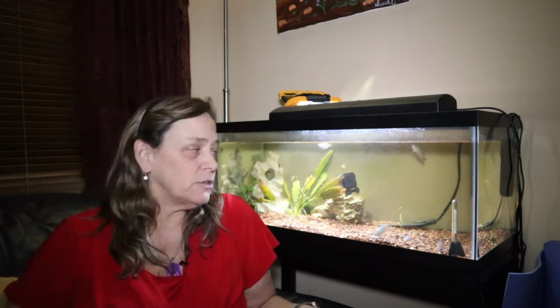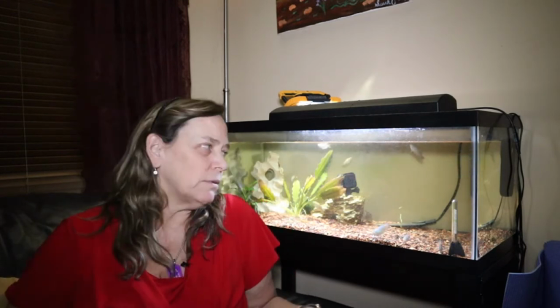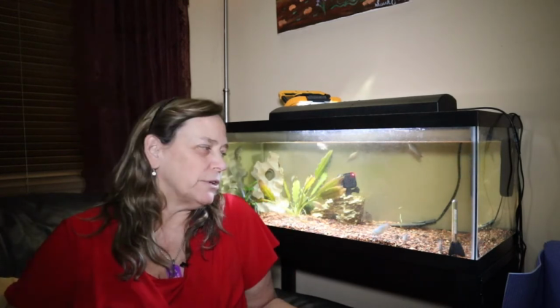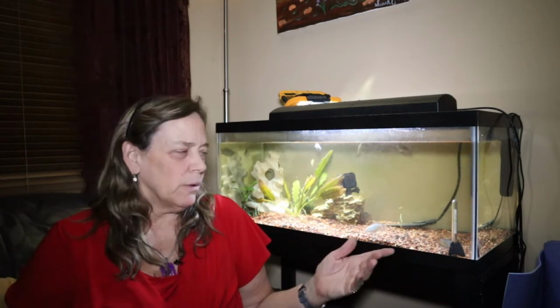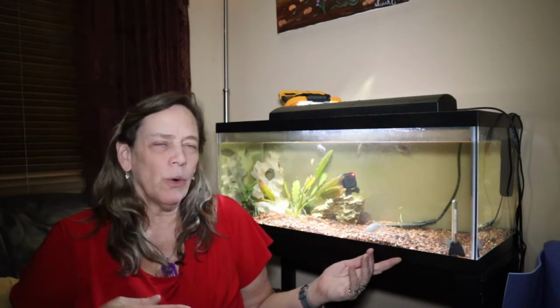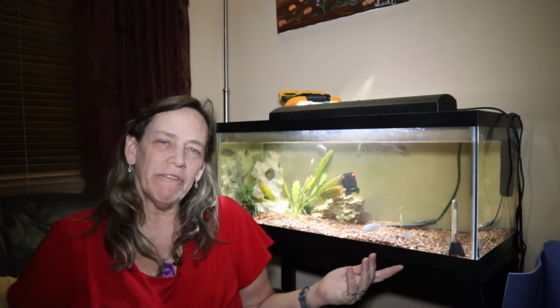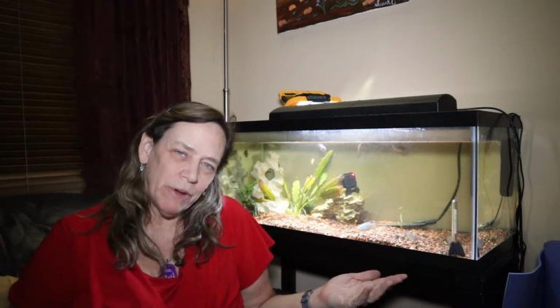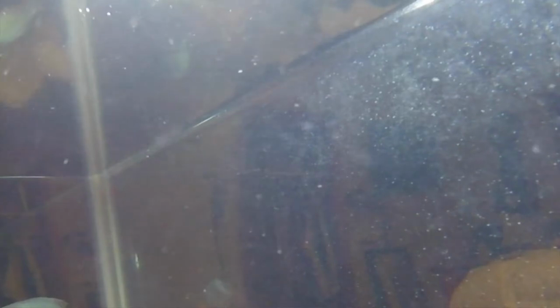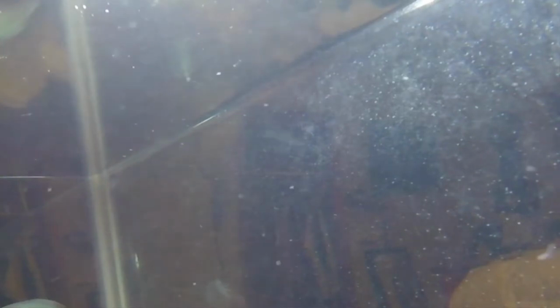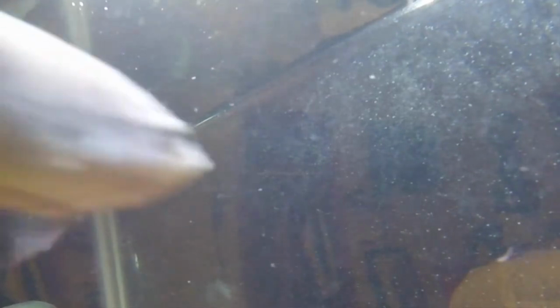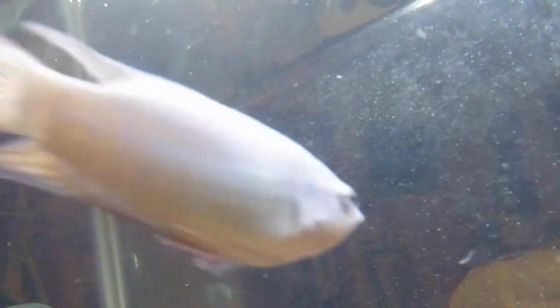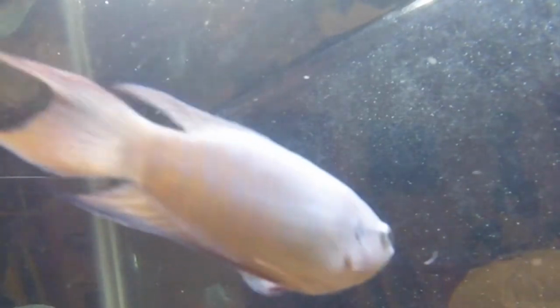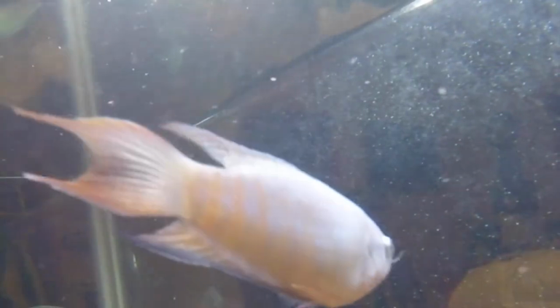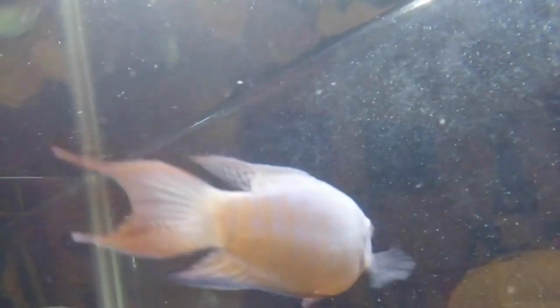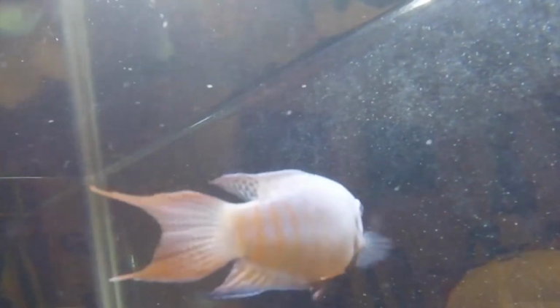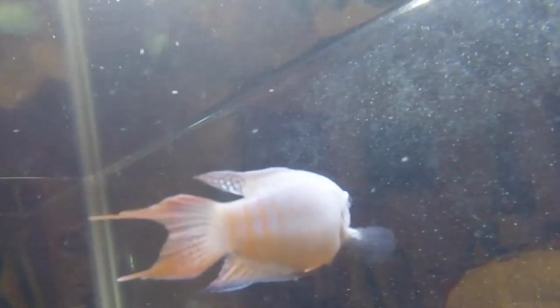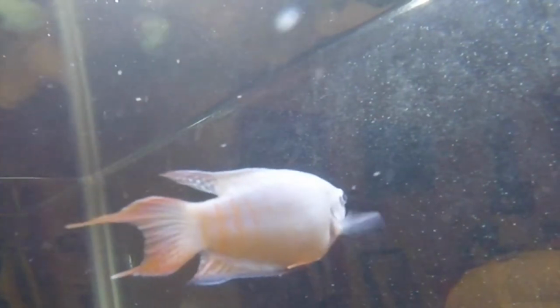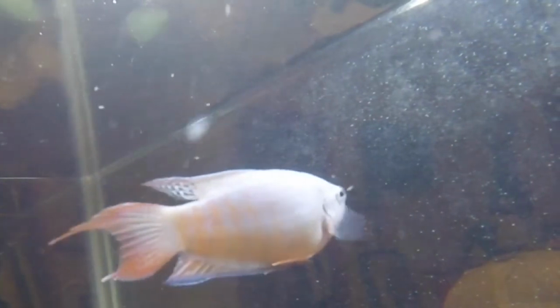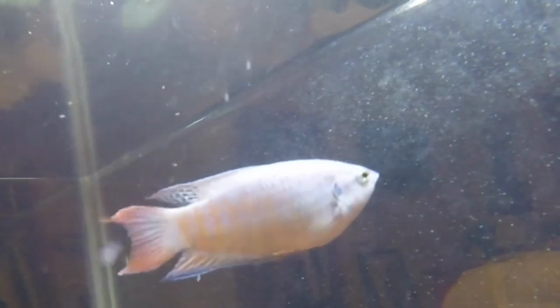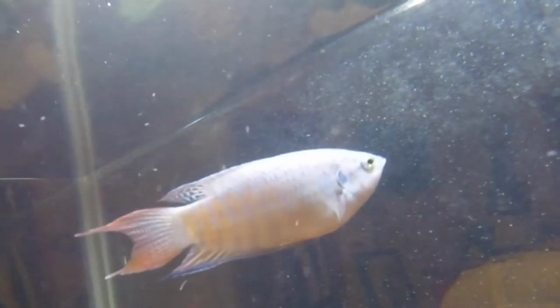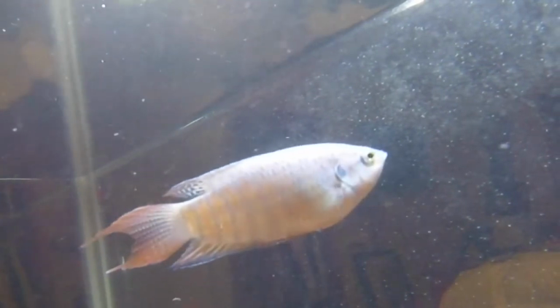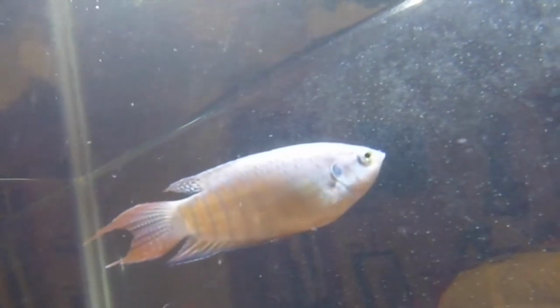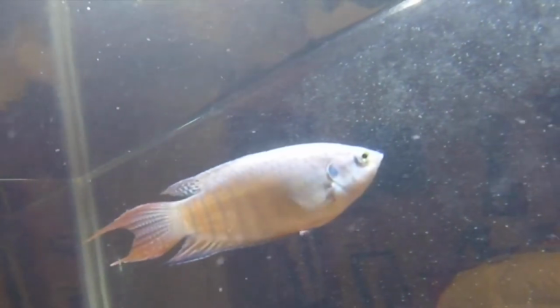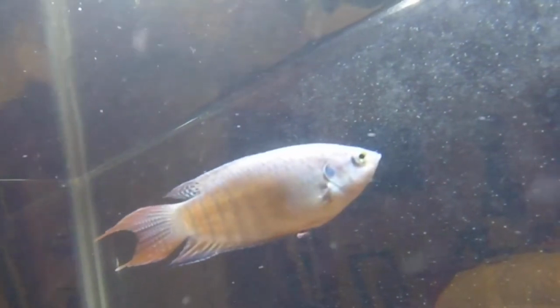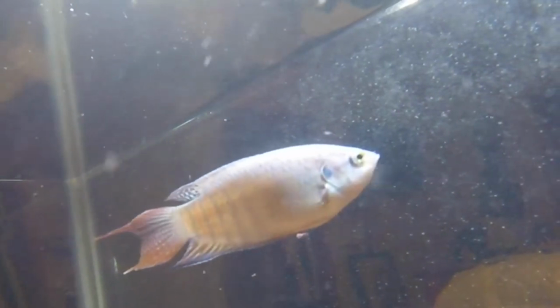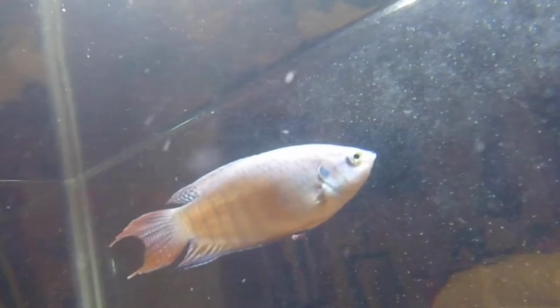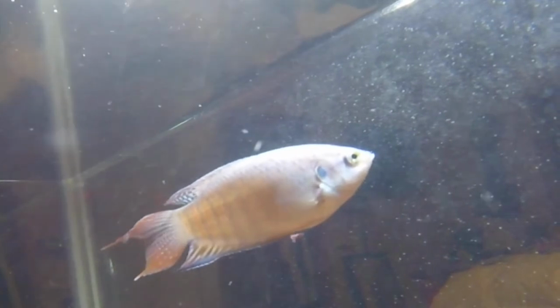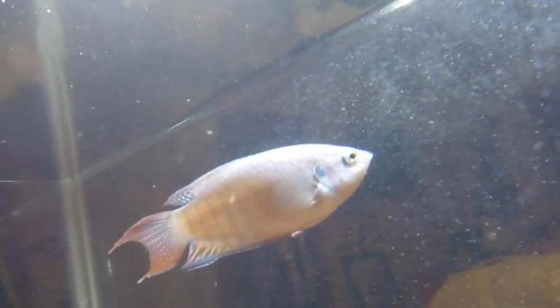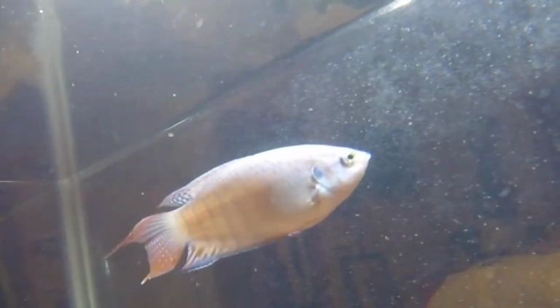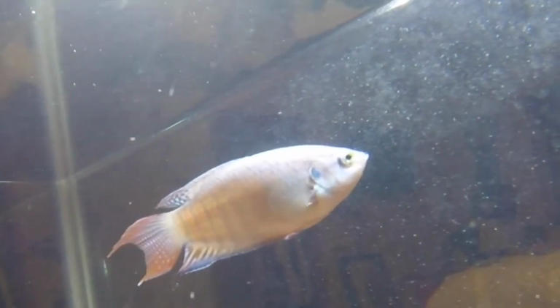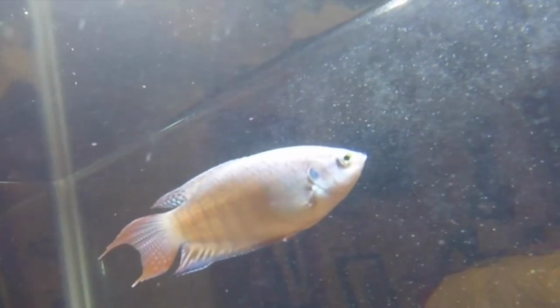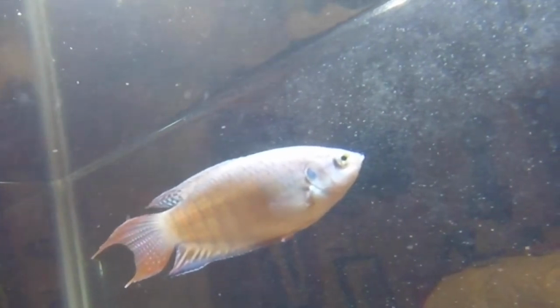It's also referred to as one of the founding fish of our hobby. It's beautiful — it still is beautiful. A French soldier, Geralt, brought it into the hobby in 1869.